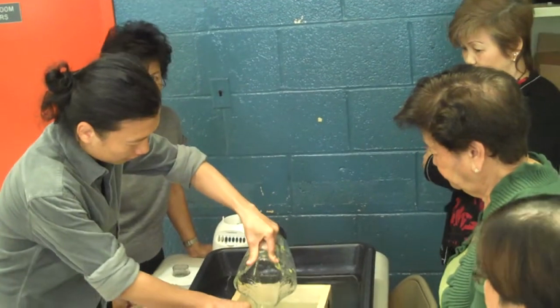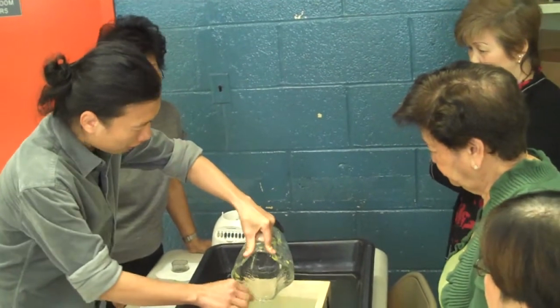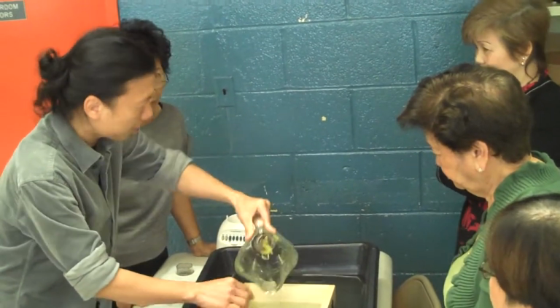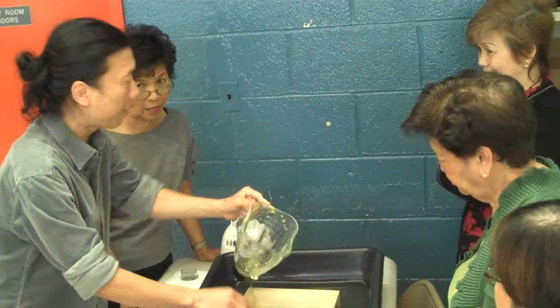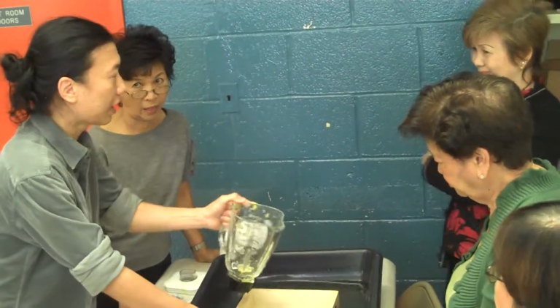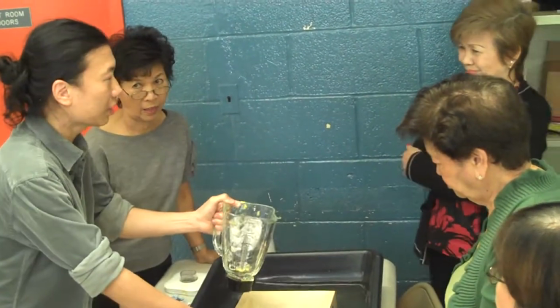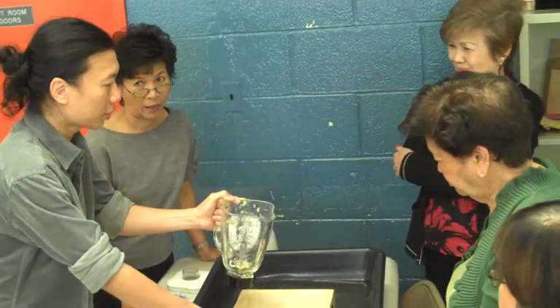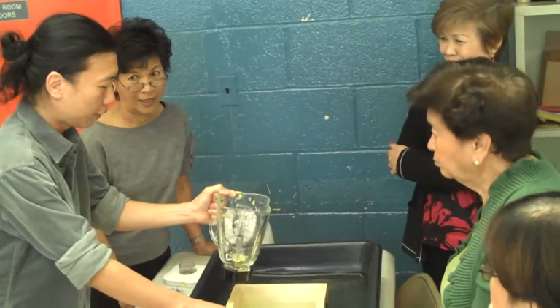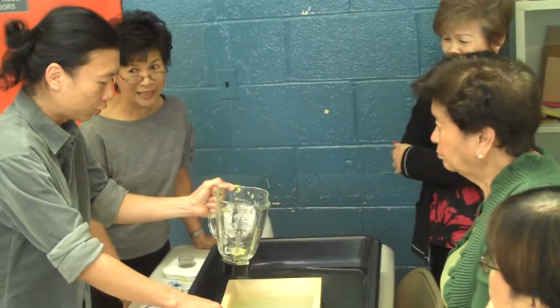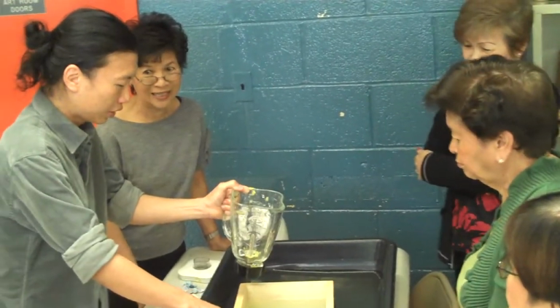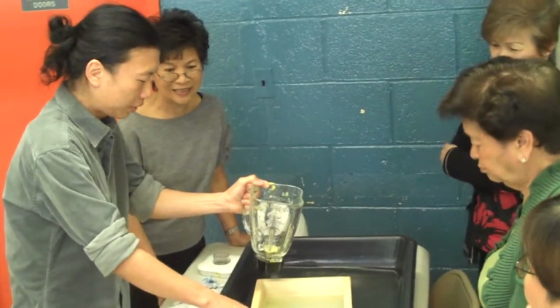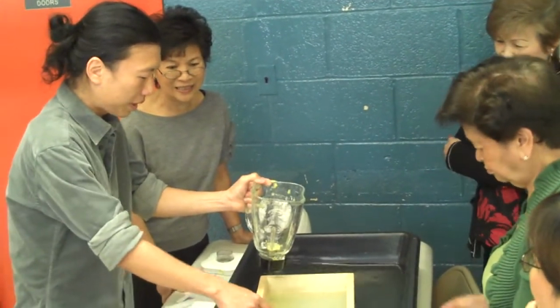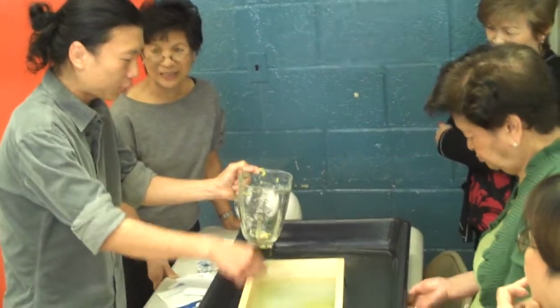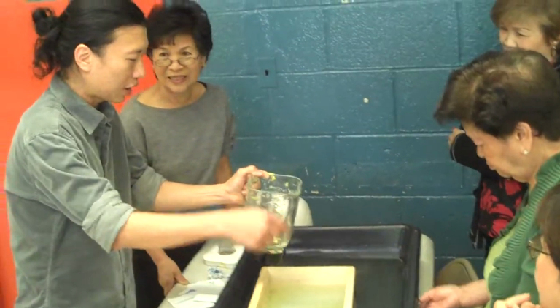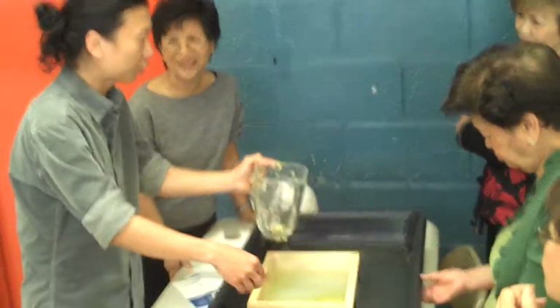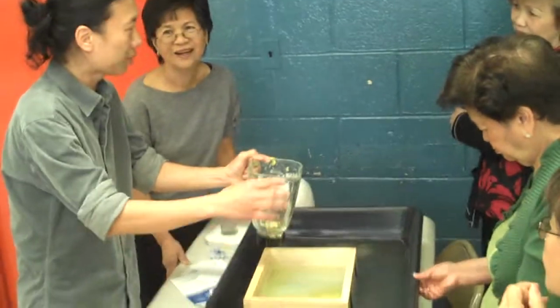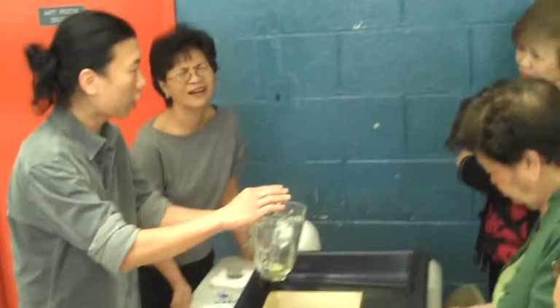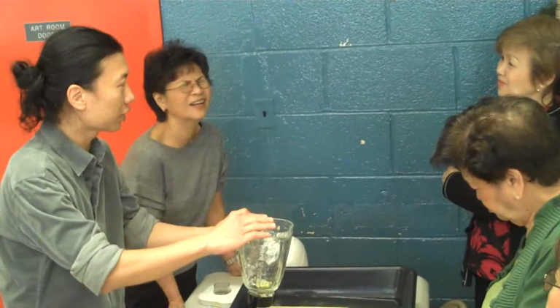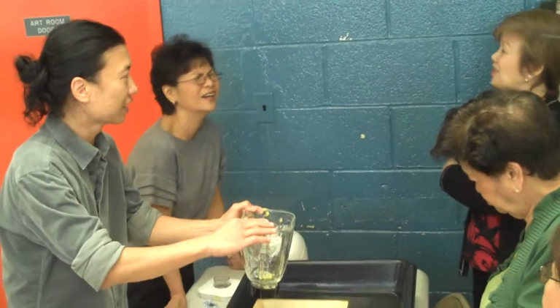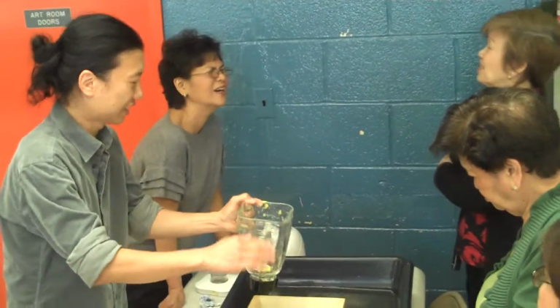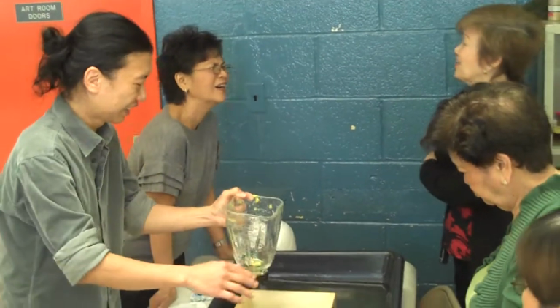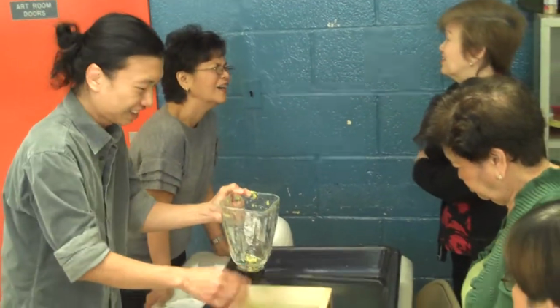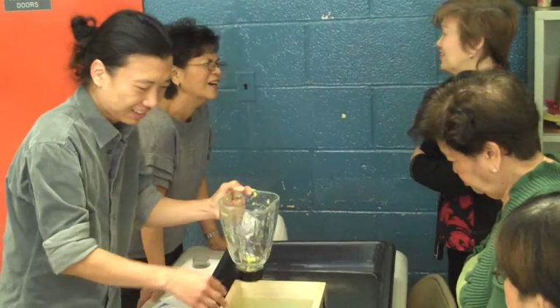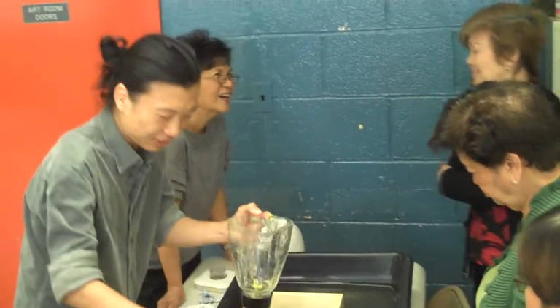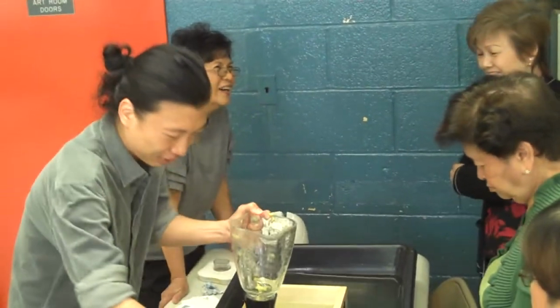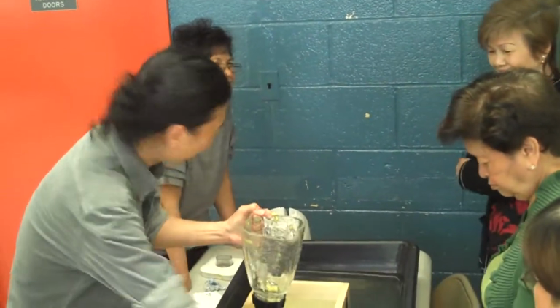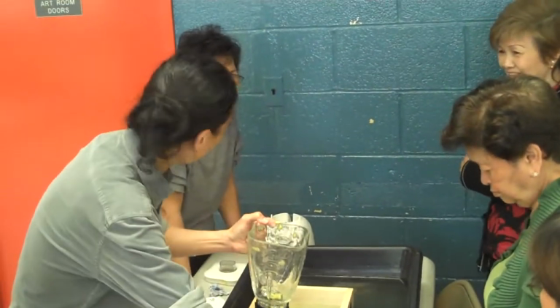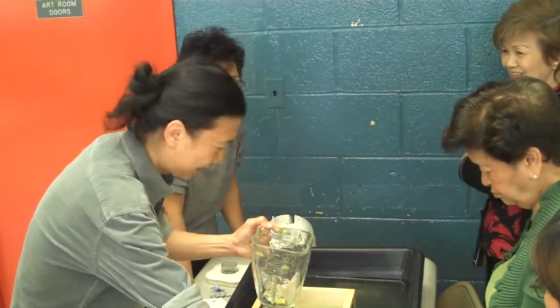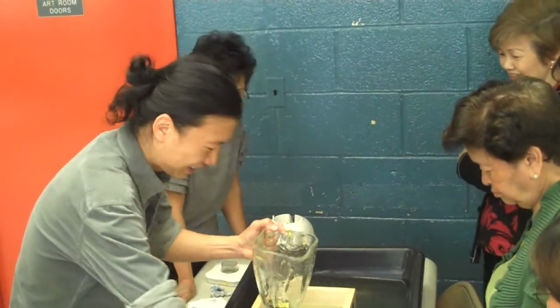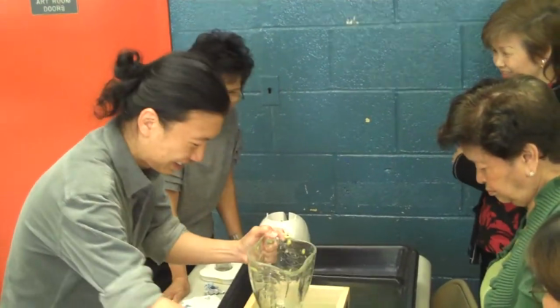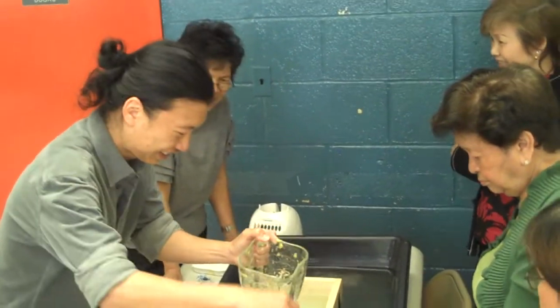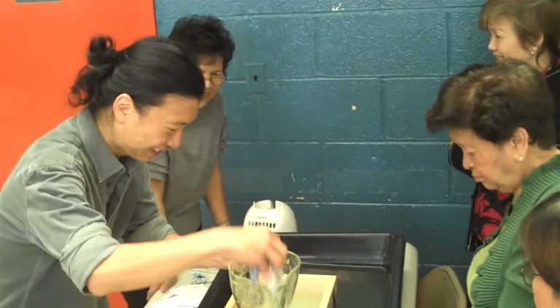Actually, a bathtub is a bad idea because if the paper goes down the drain it might clog it — not a good idea.